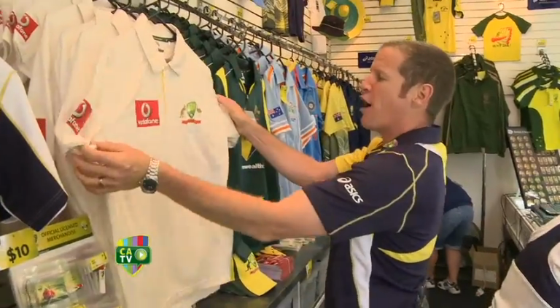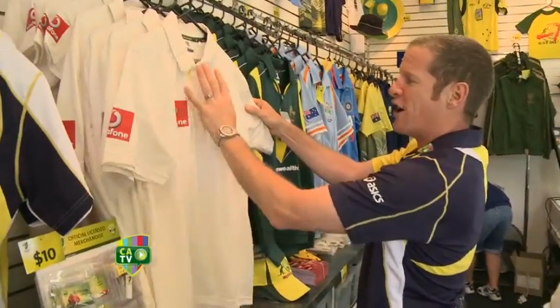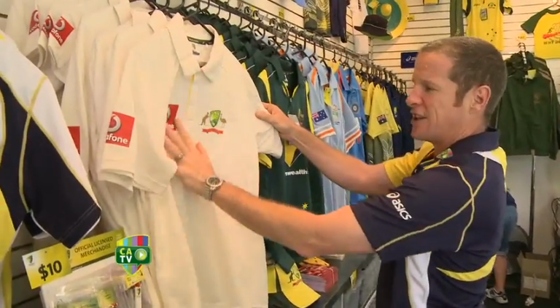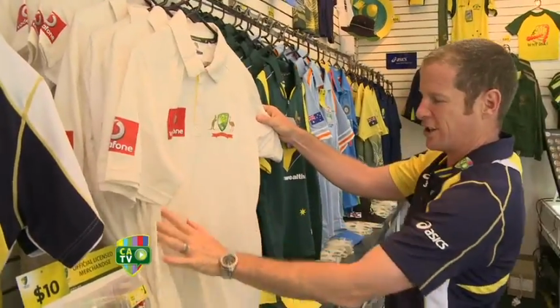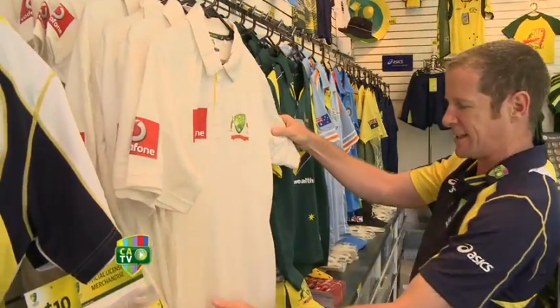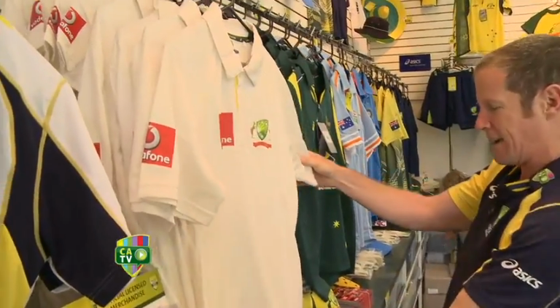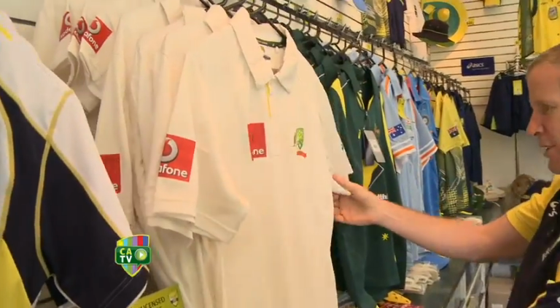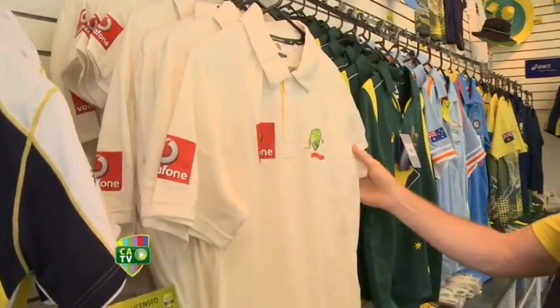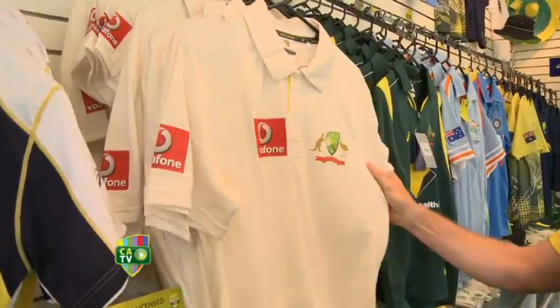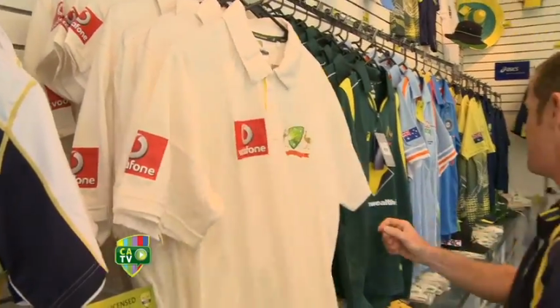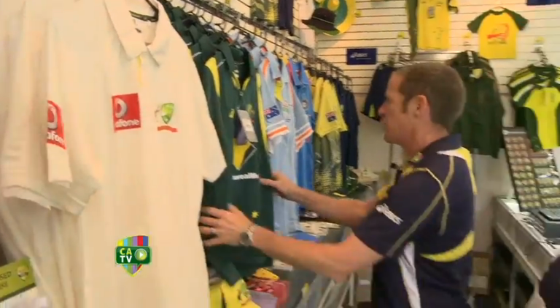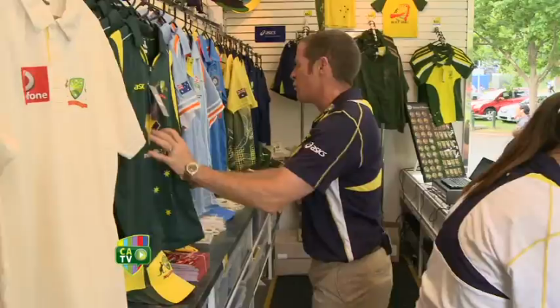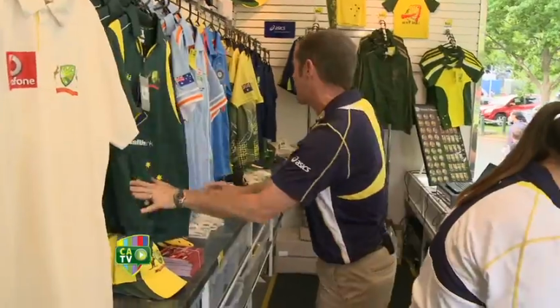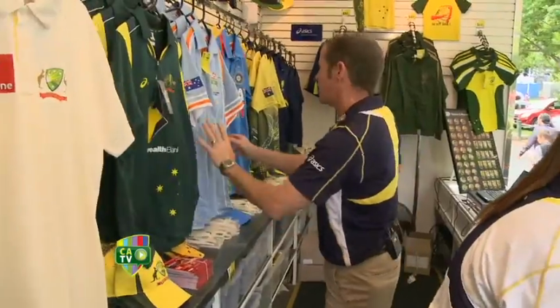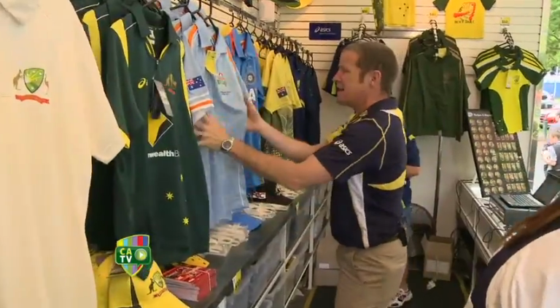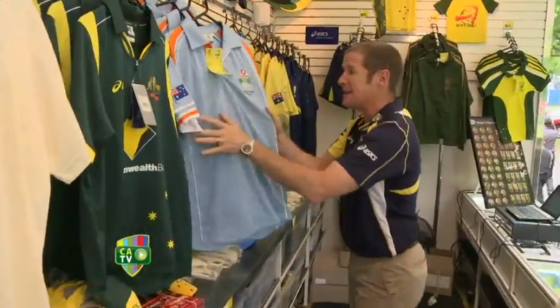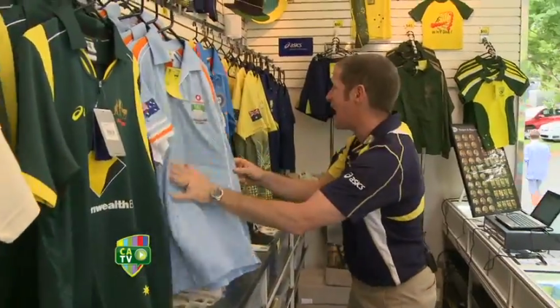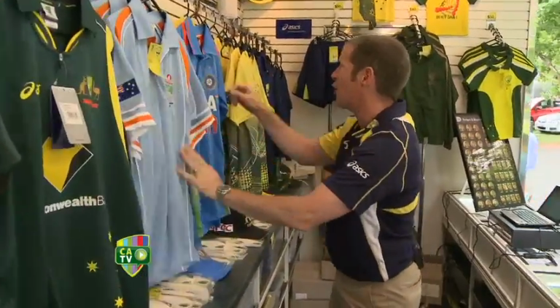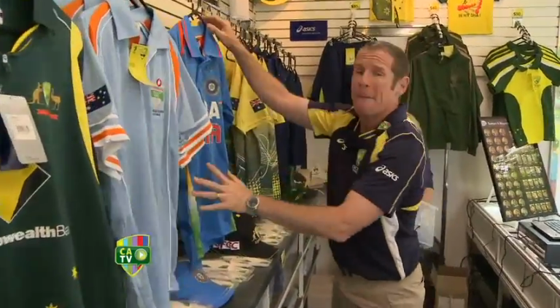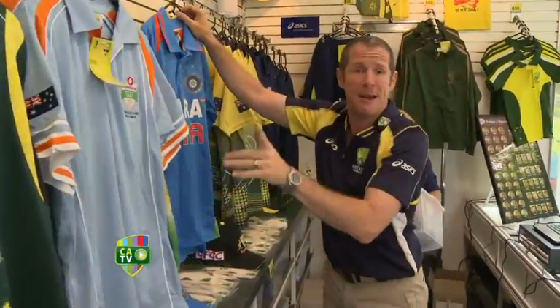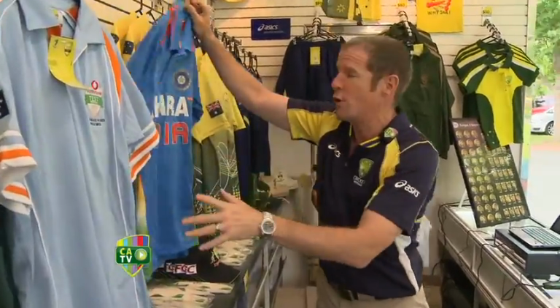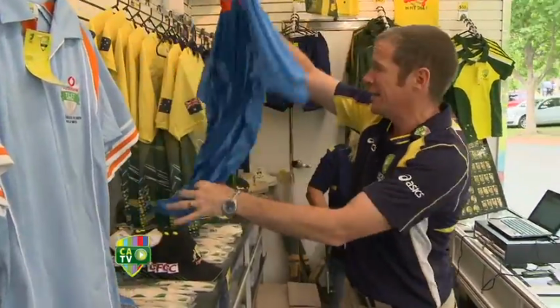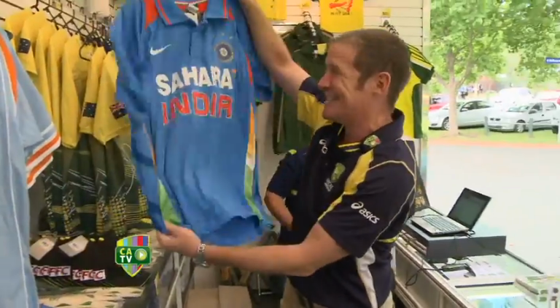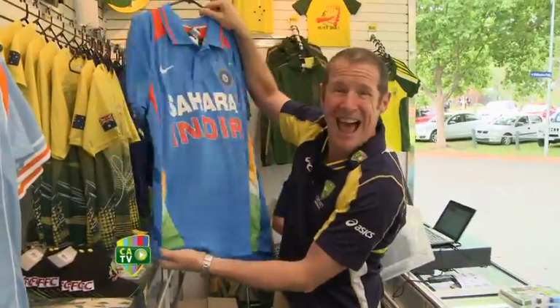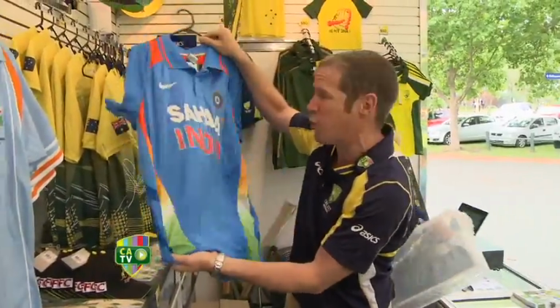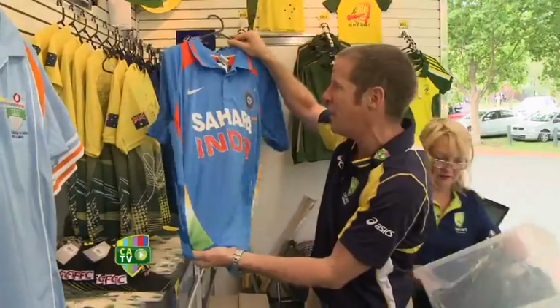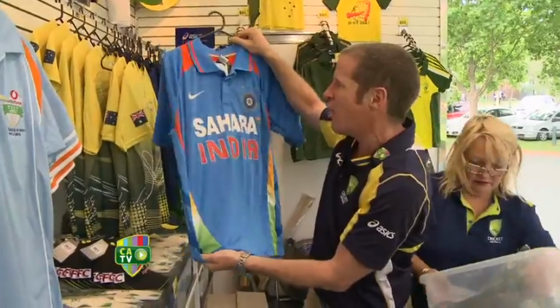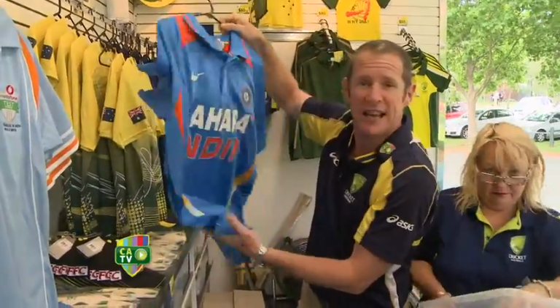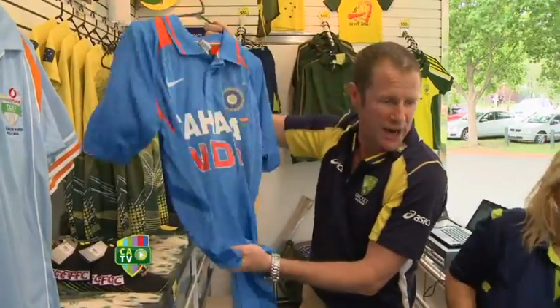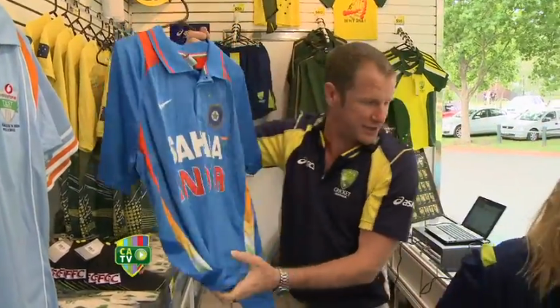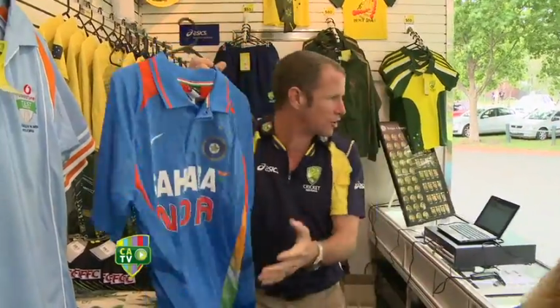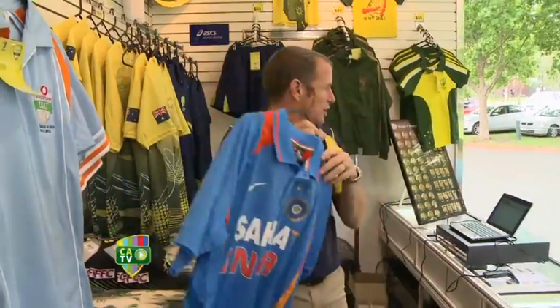The Vodafone test shirt — look at that, that's an absolute beauty, in cream. The Commonwealth Bank shirt there, some Indian colour for you. But you better be quick — this is the last one of the Indian training shirts.